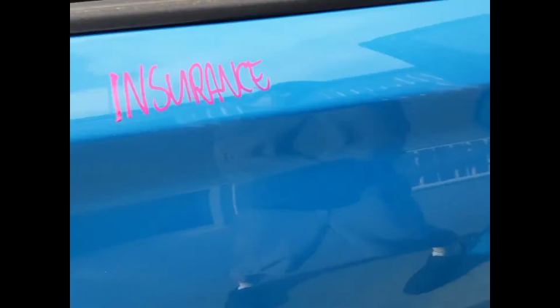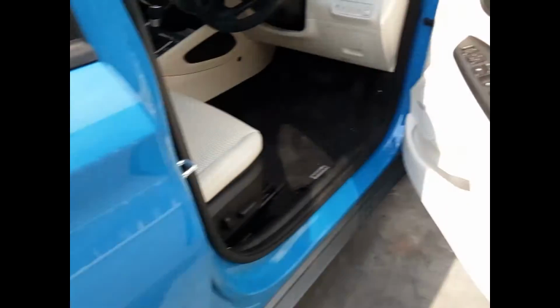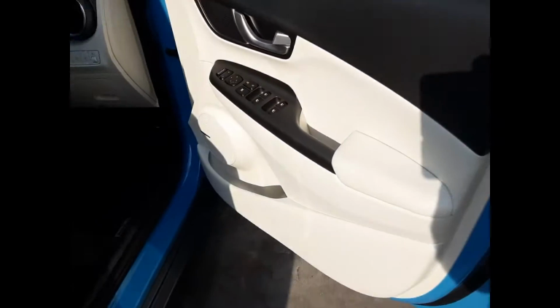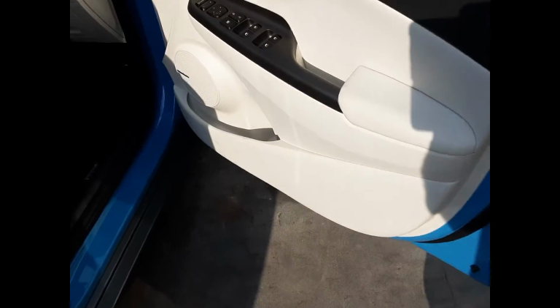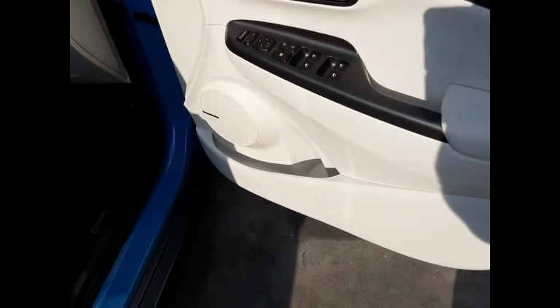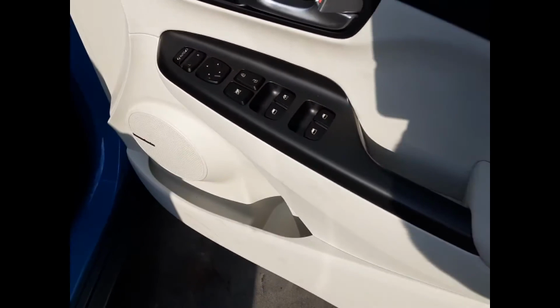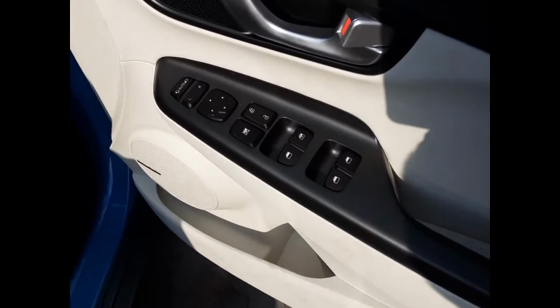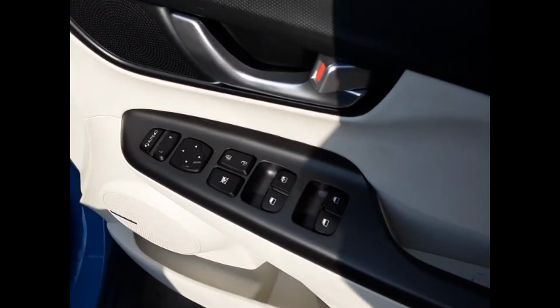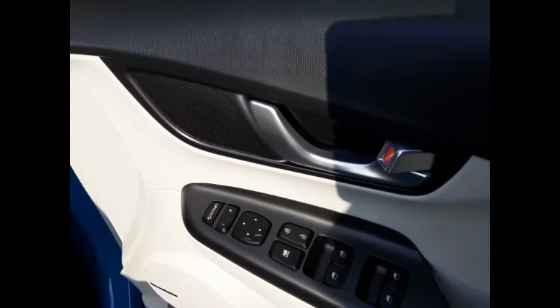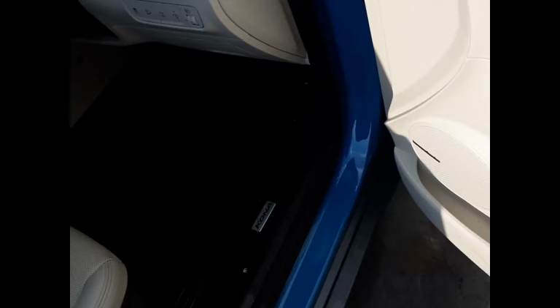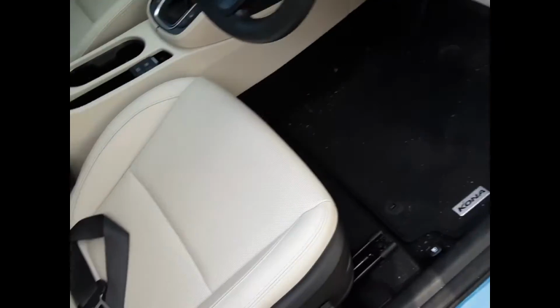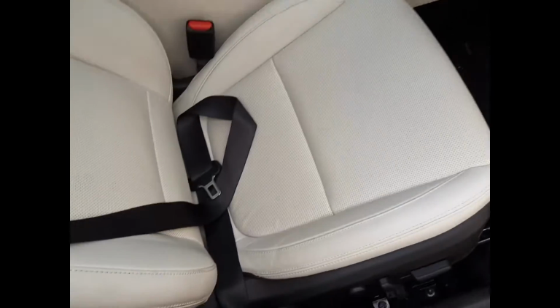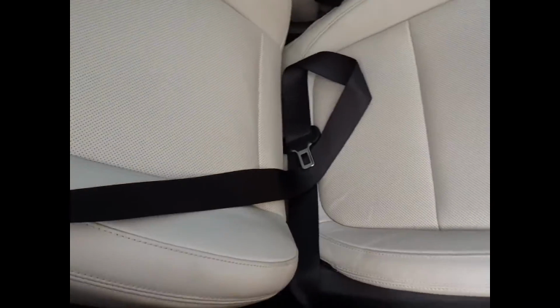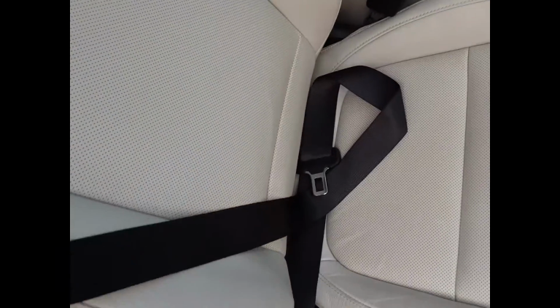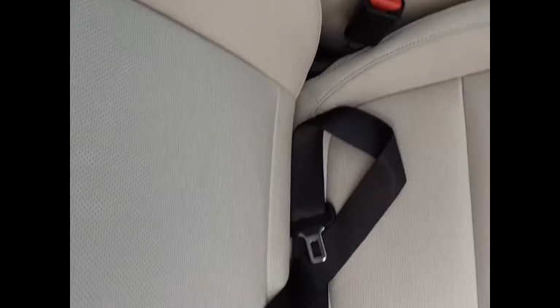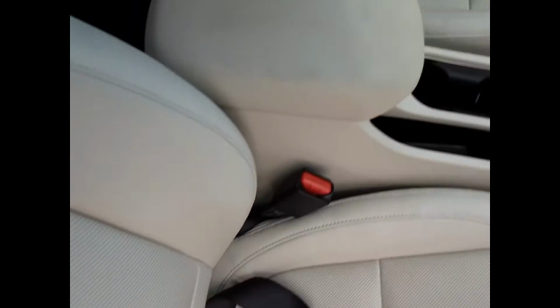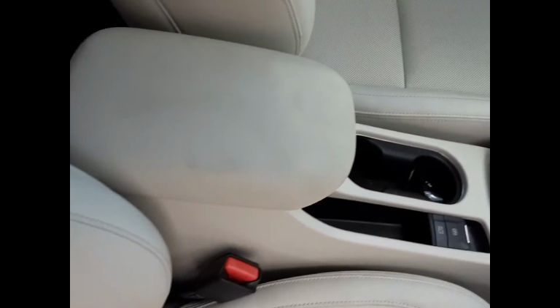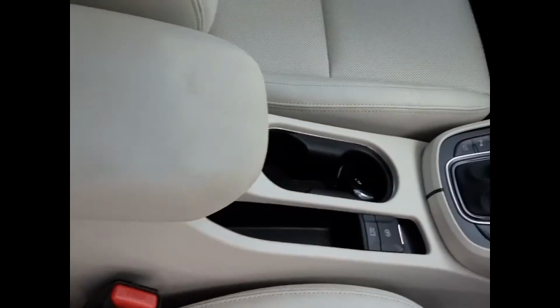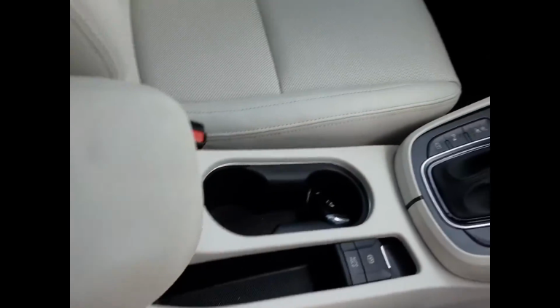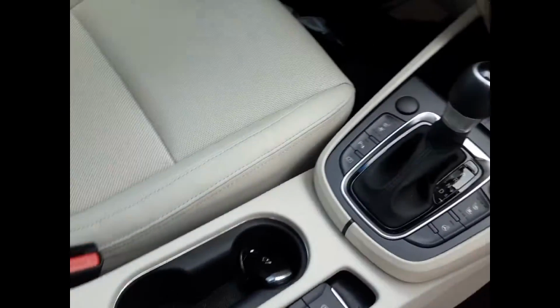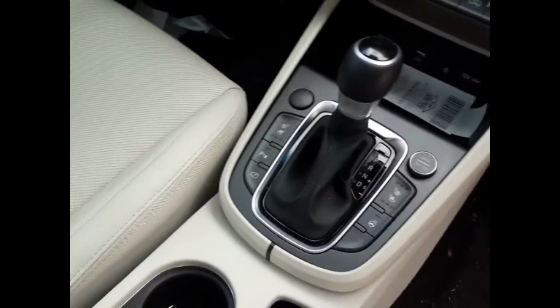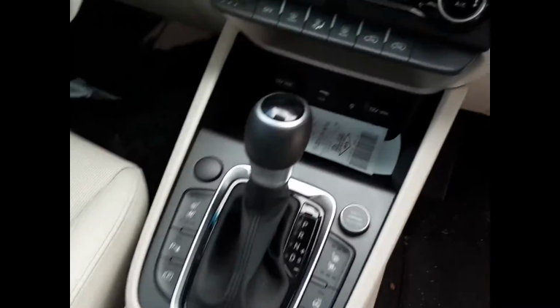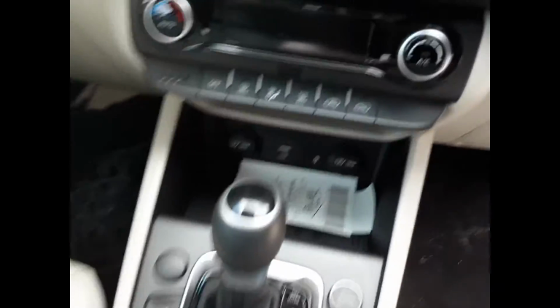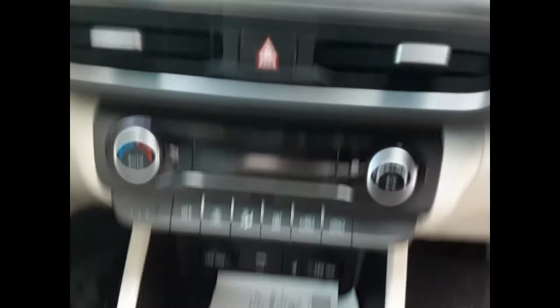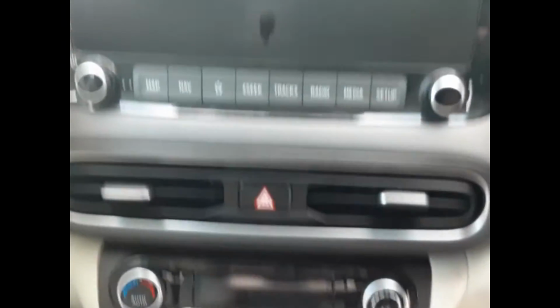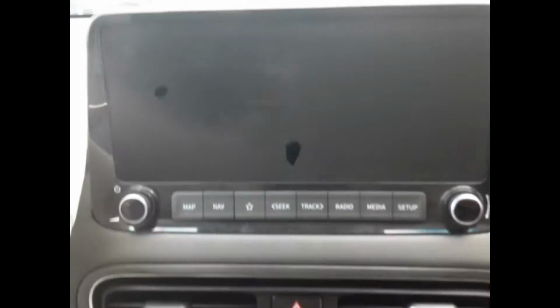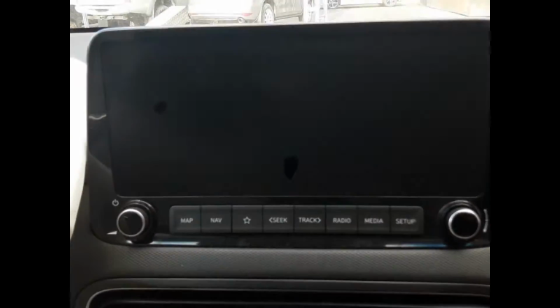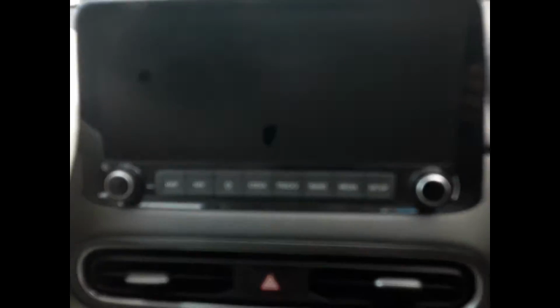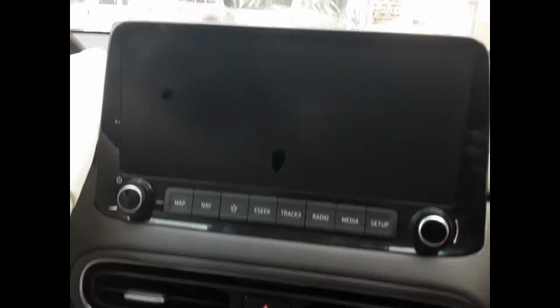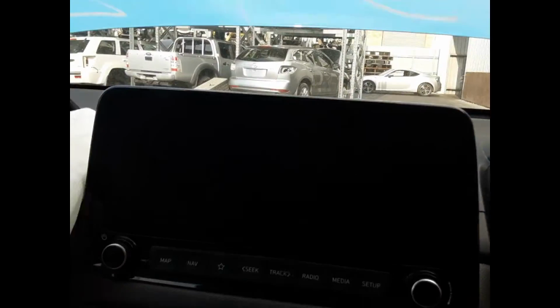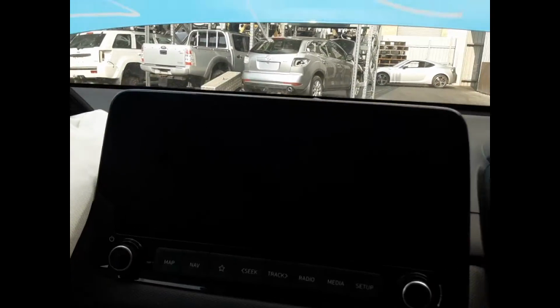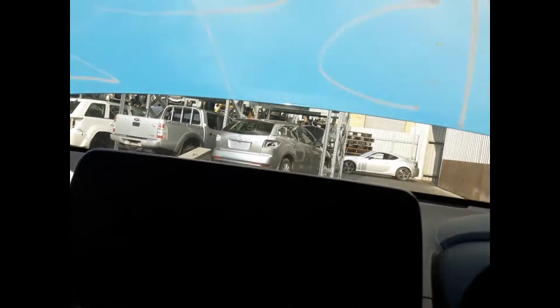Got the driver side door trim, power window master switch. This vehicle's fitted with white leather interior, automatic type console, automatic gear shifter, heater controls, touch screen, sat nav display screen.